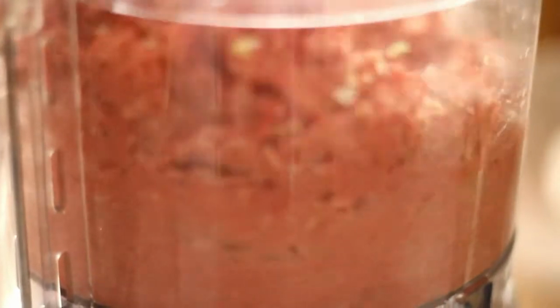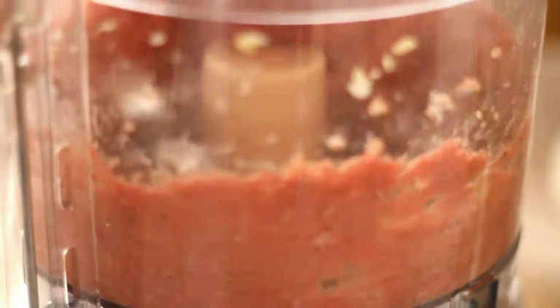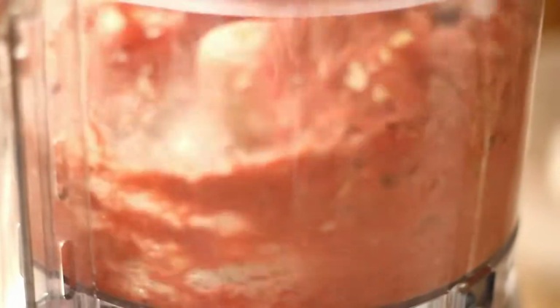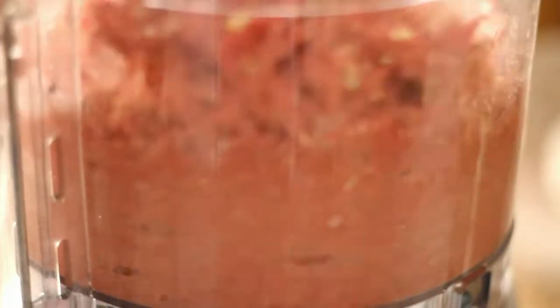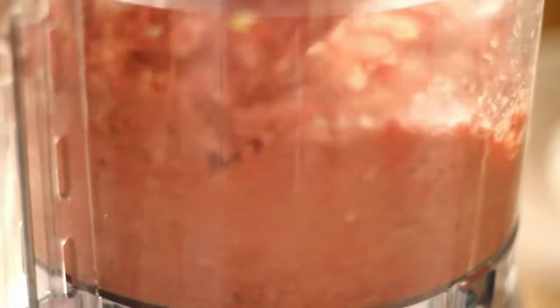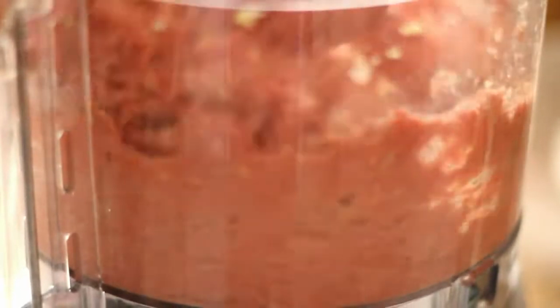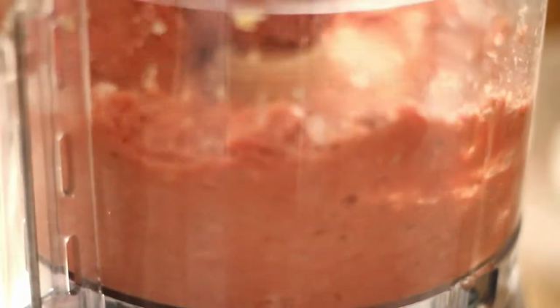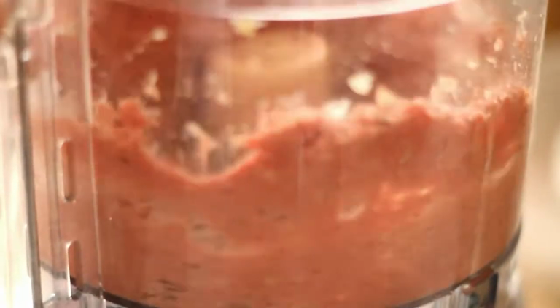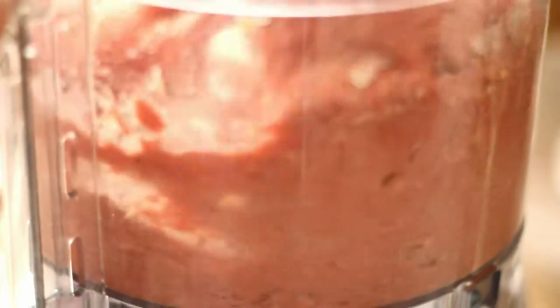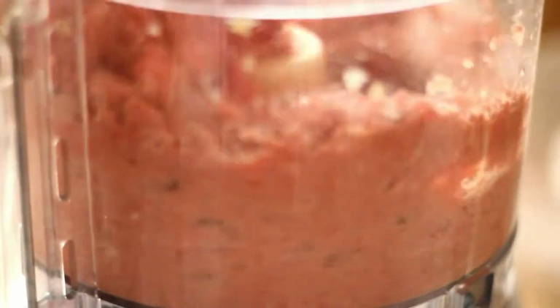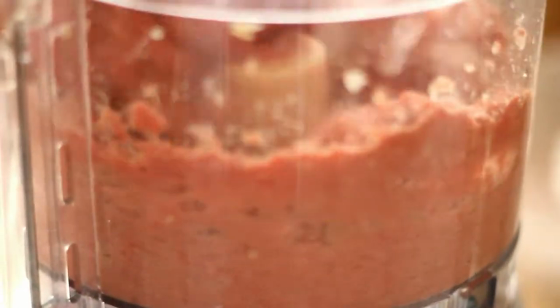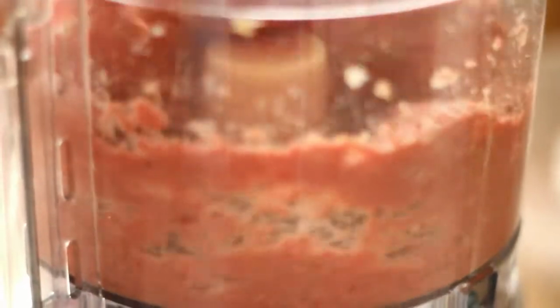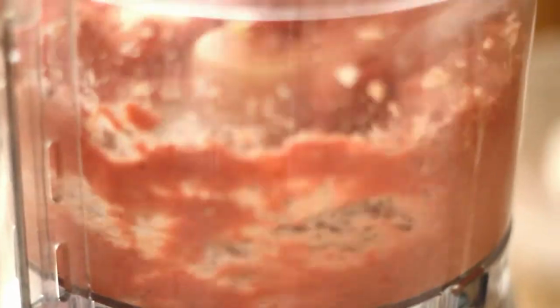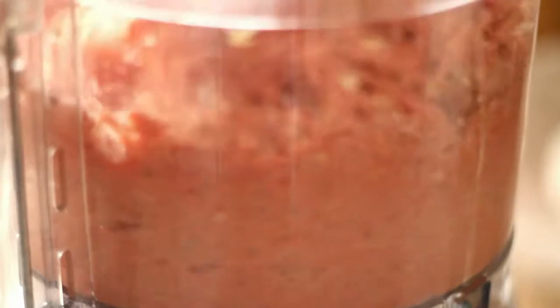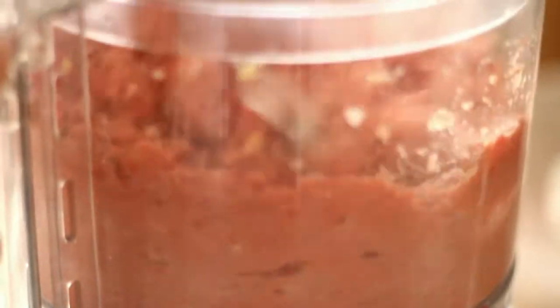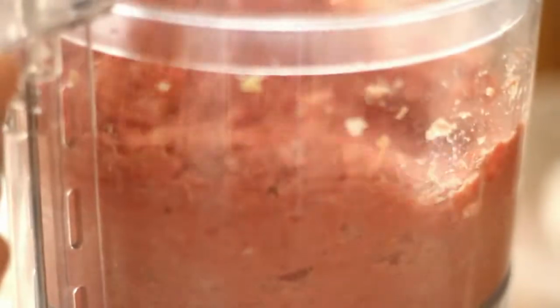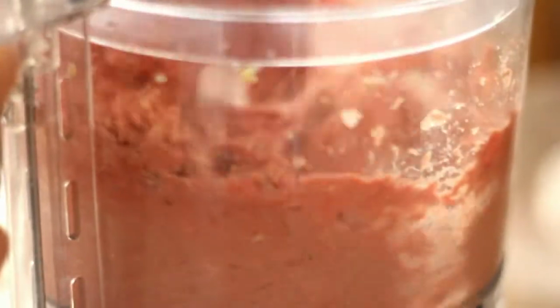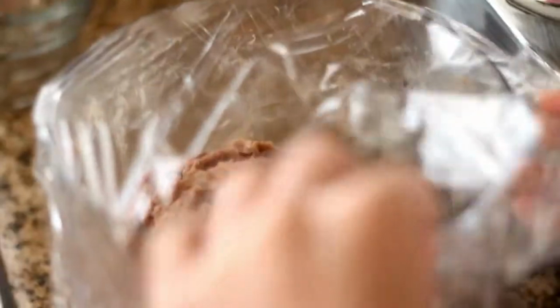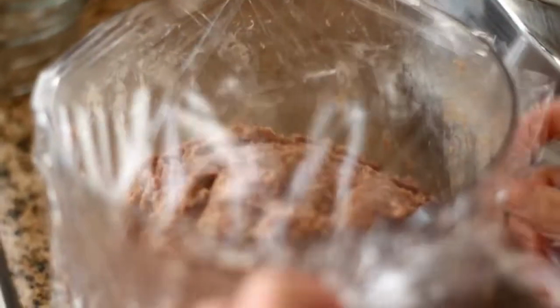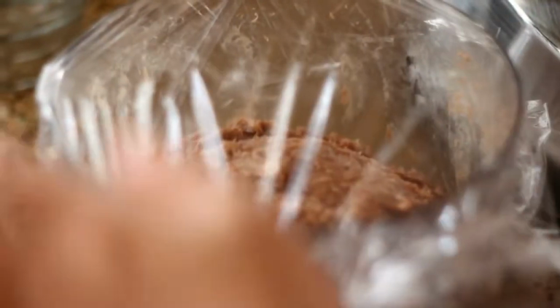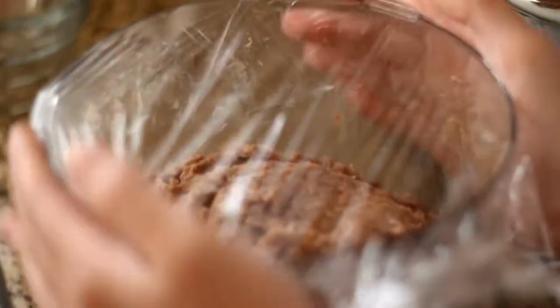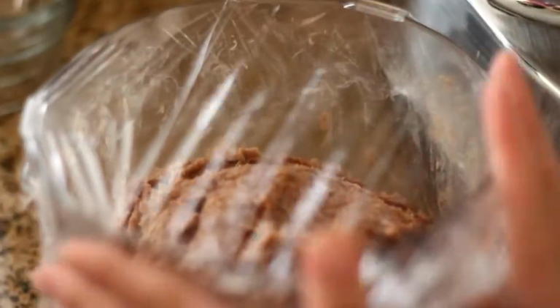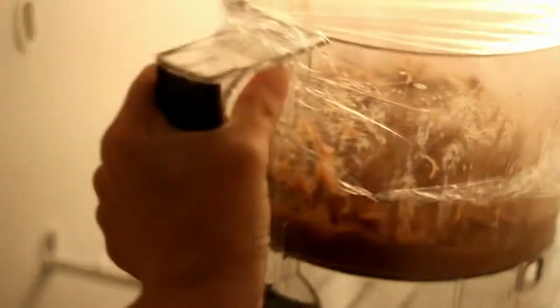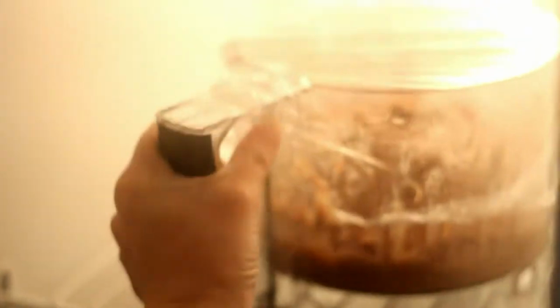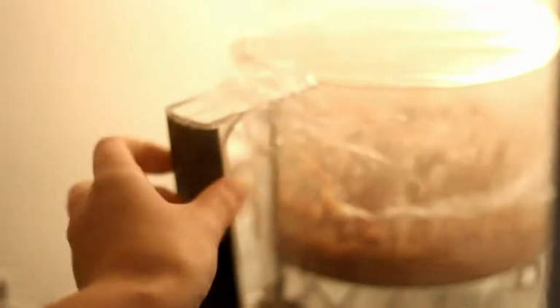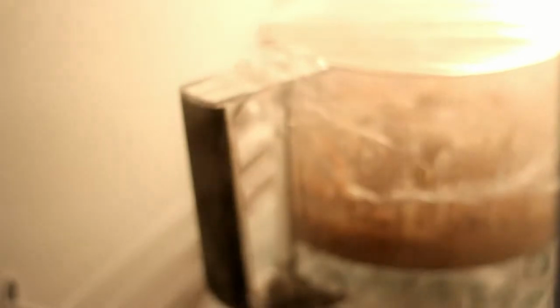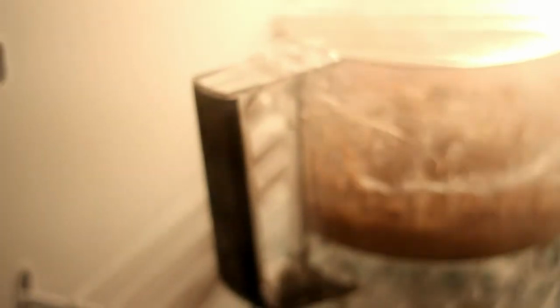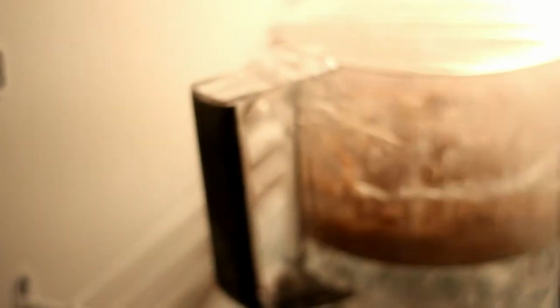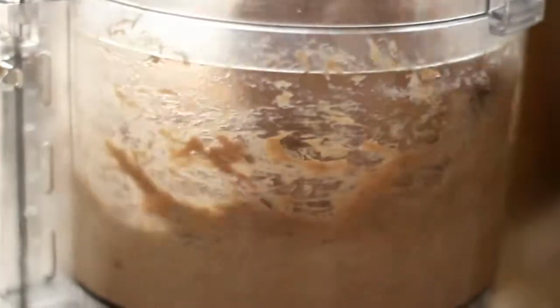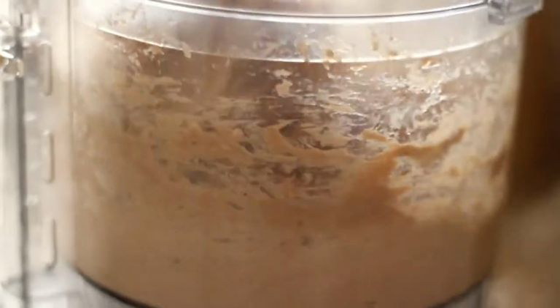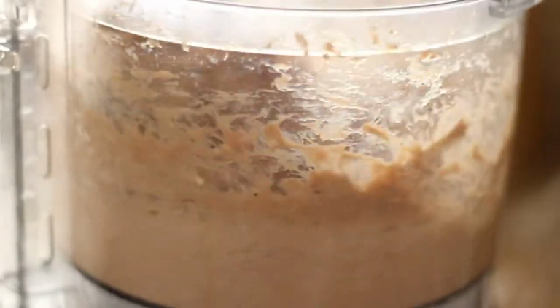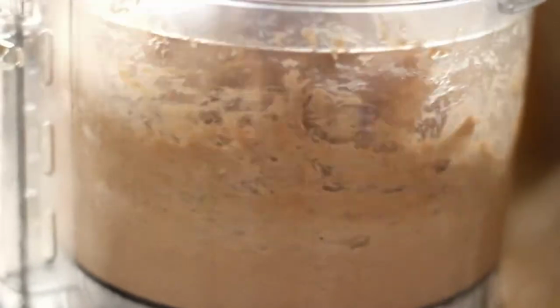Add 1 teaspoon of seasoning, then blend. Cover the top with plastic wrap and put it in the freezer for 2 hours. Take it out and blend again.